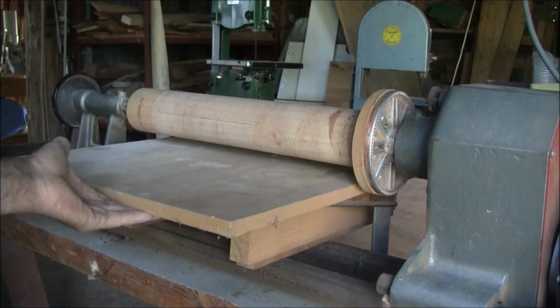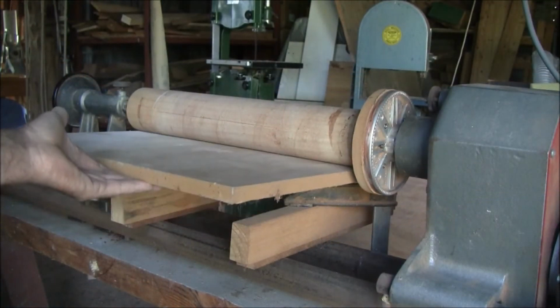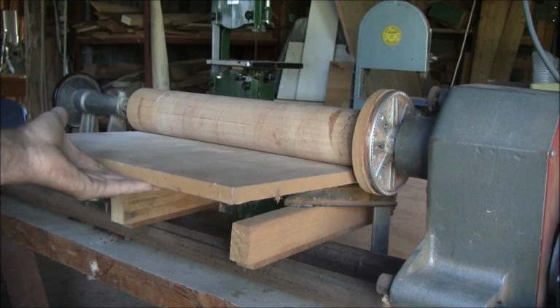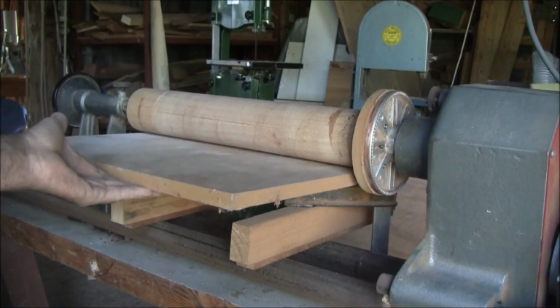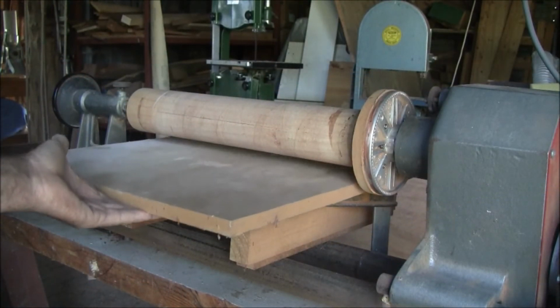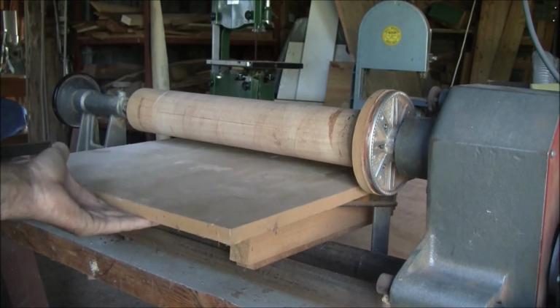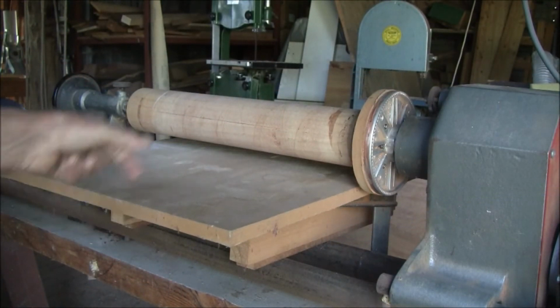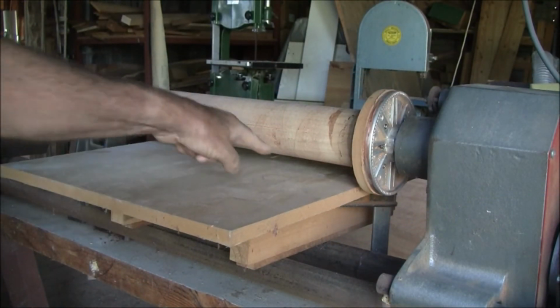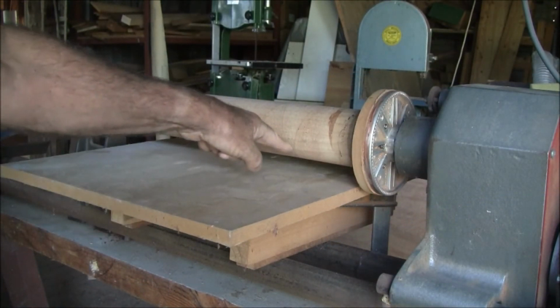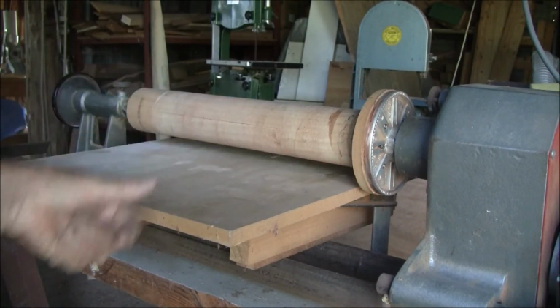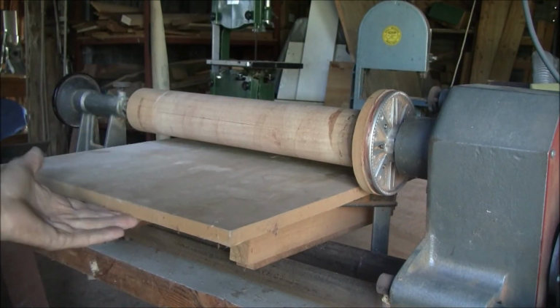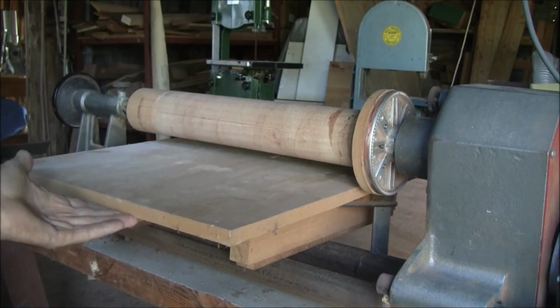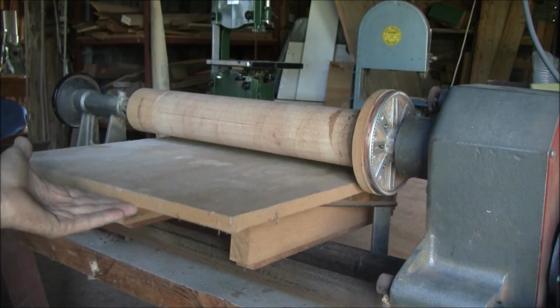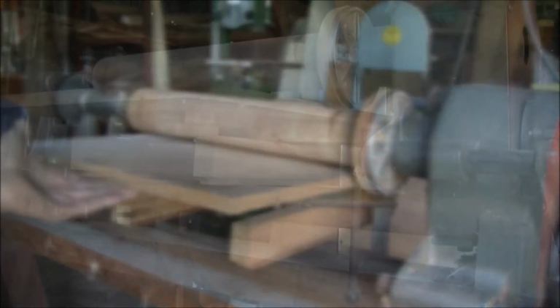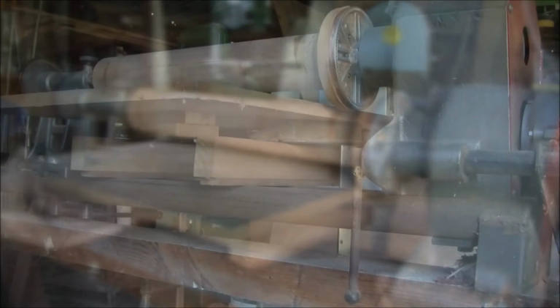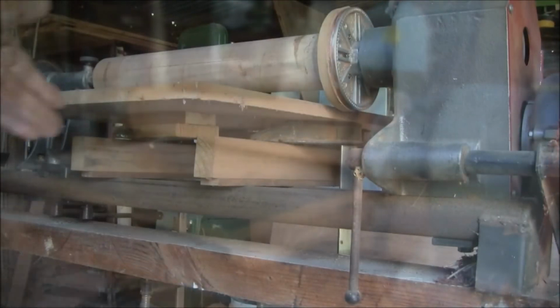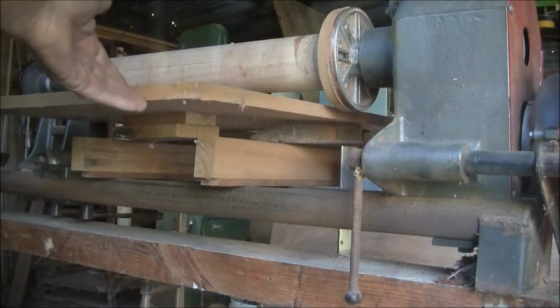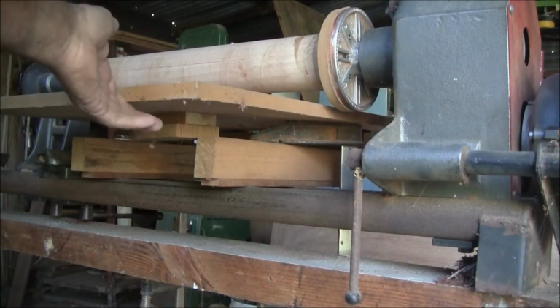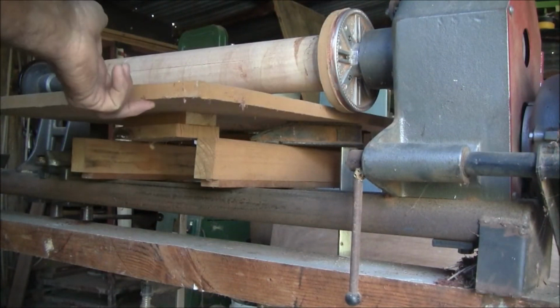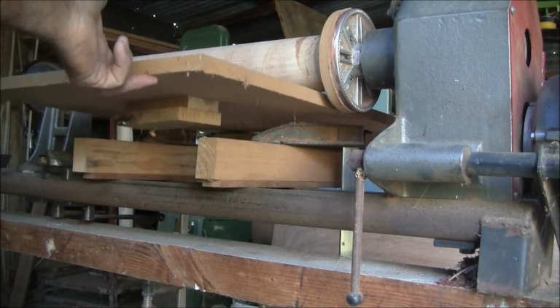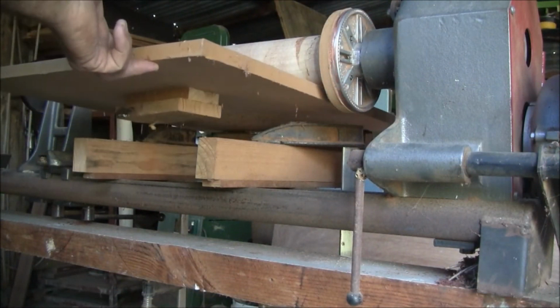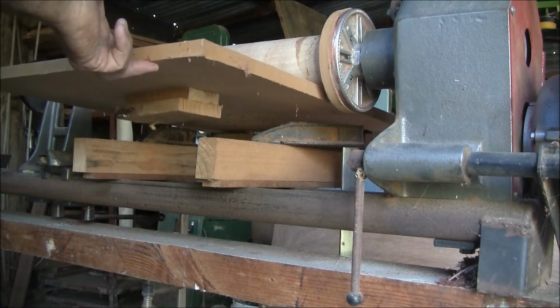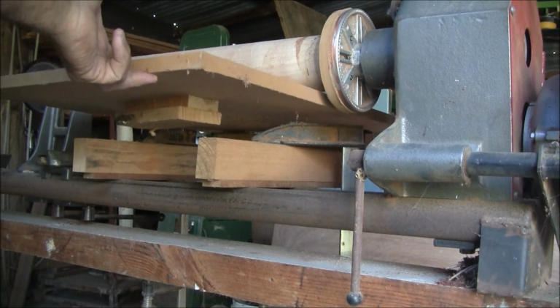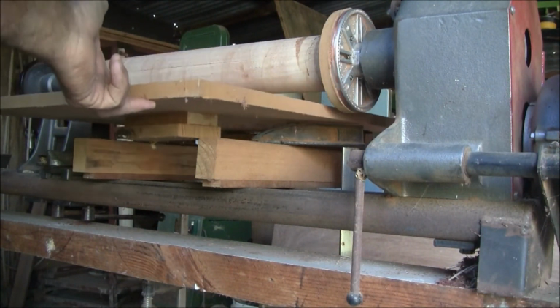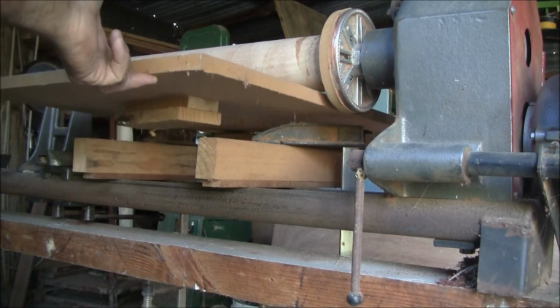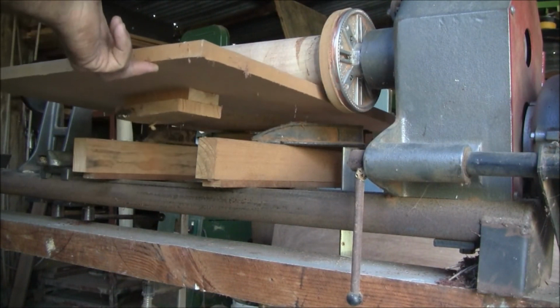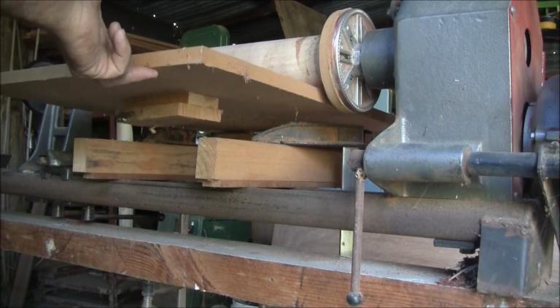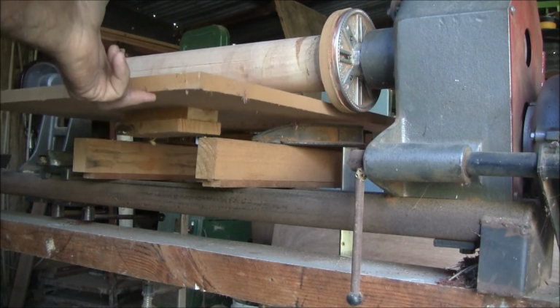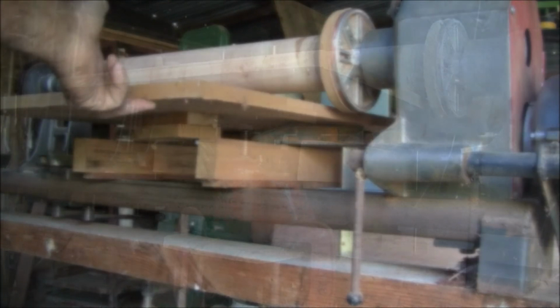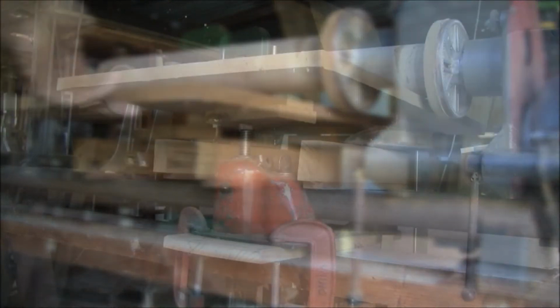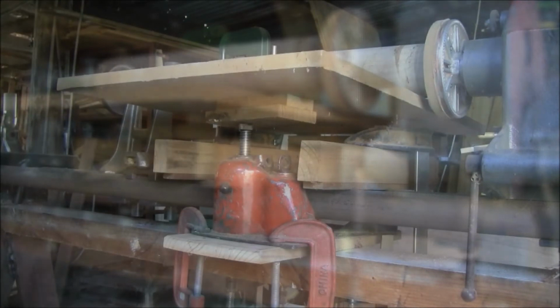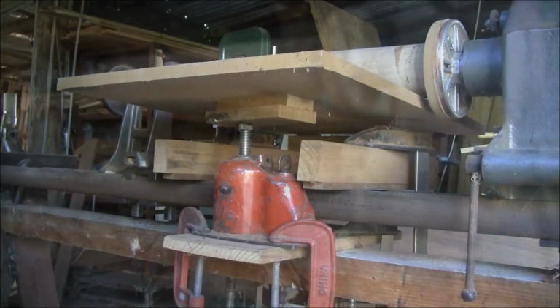The rise and fall table is simply a piece of MDF board that's hinged like a door to a base, which is firmly clamped to the bed of the lathe.